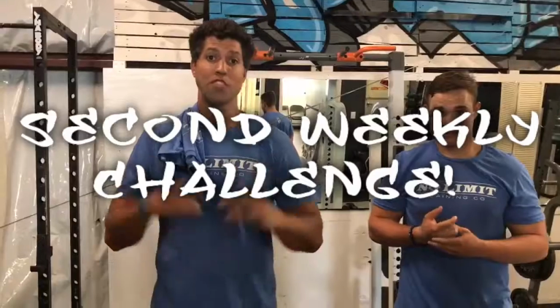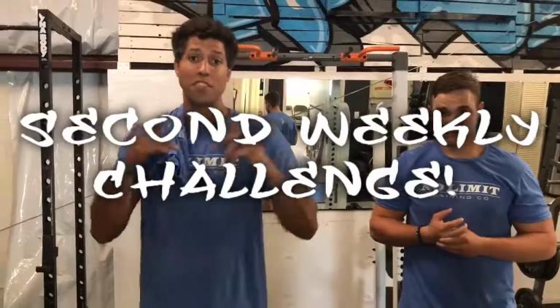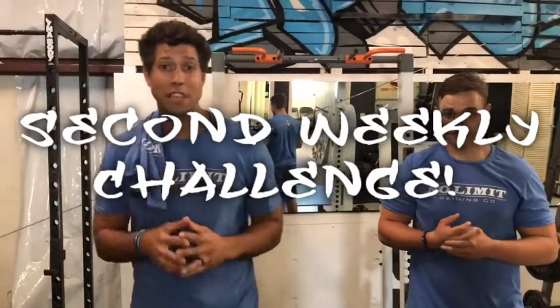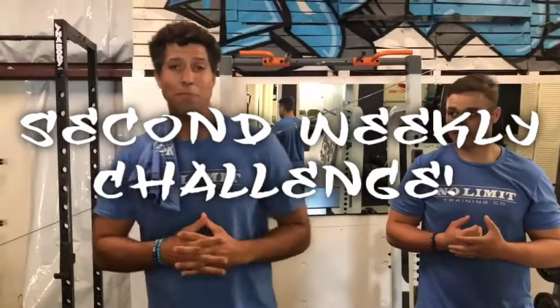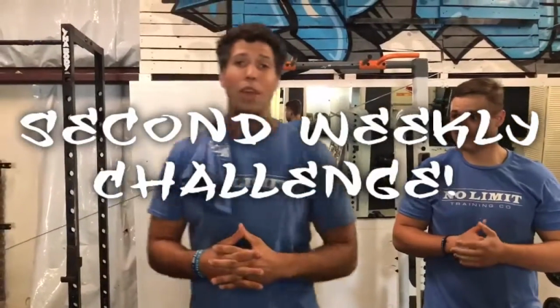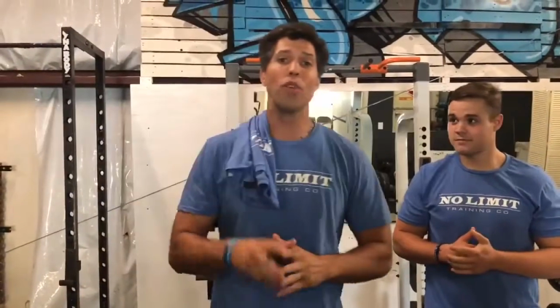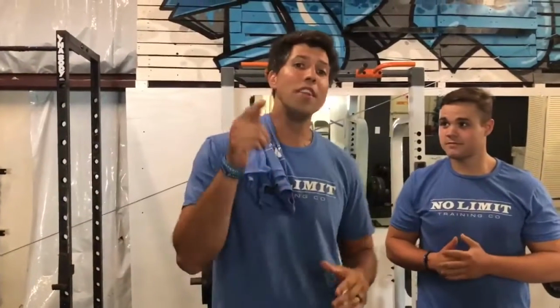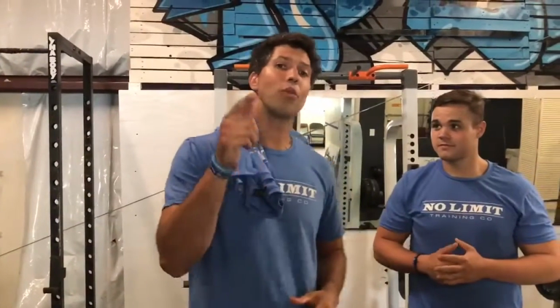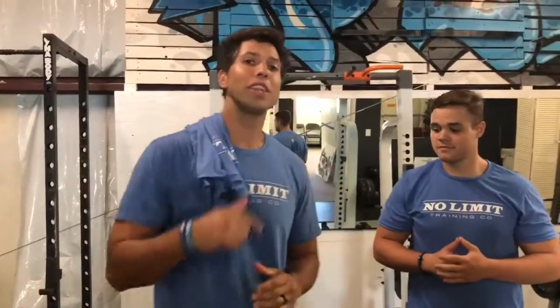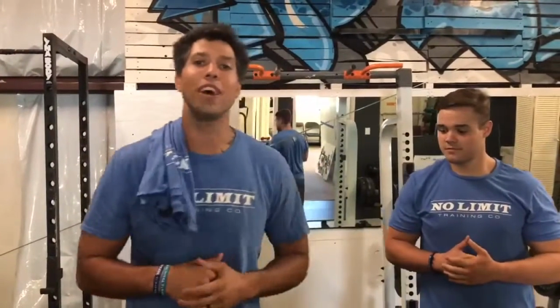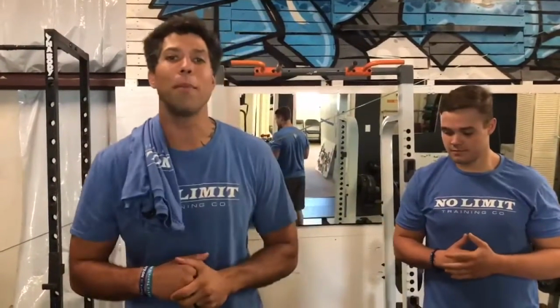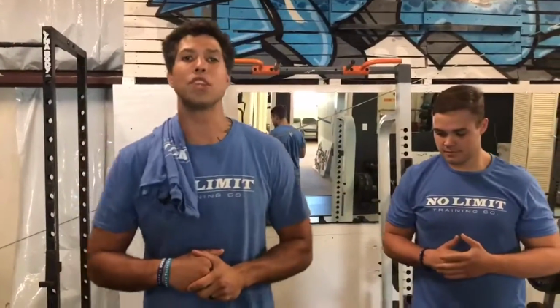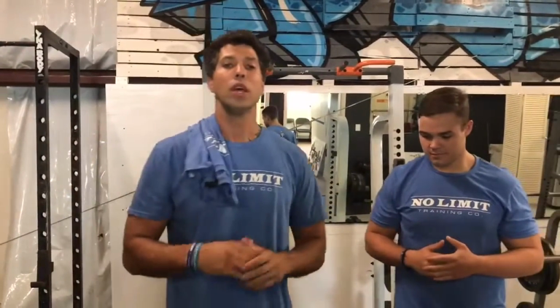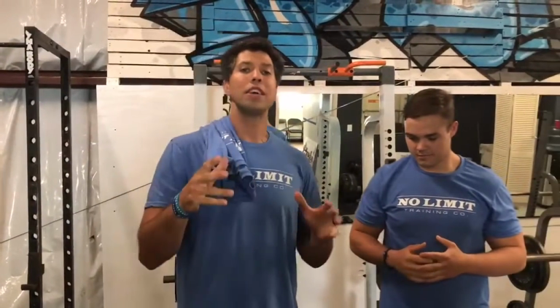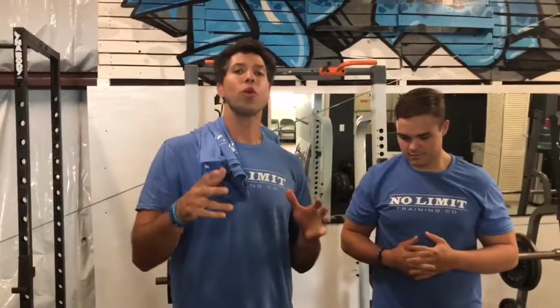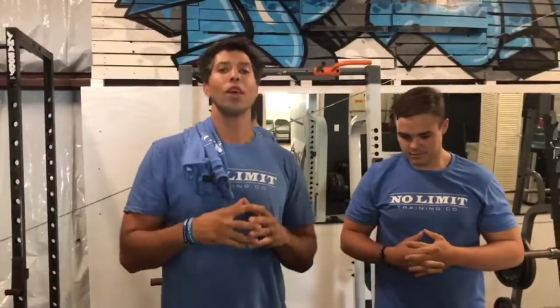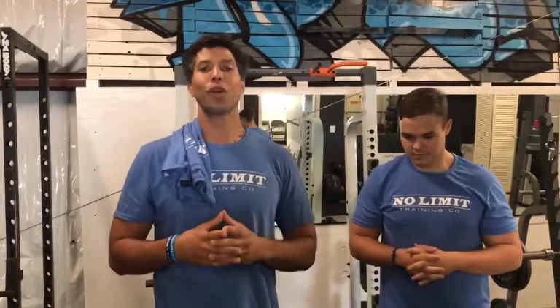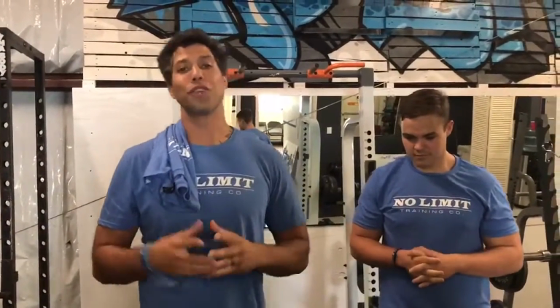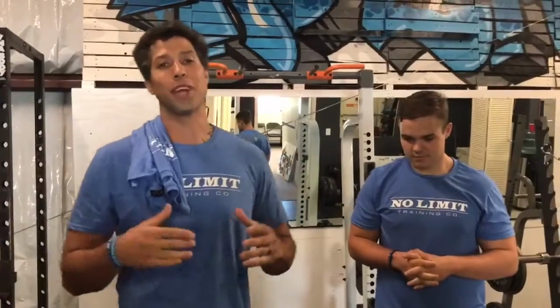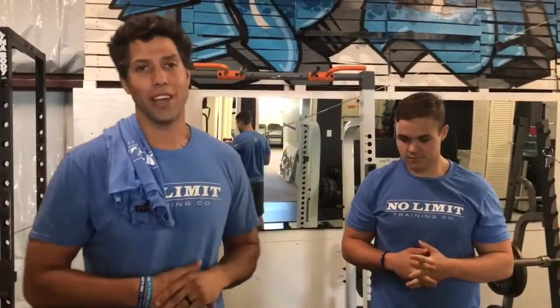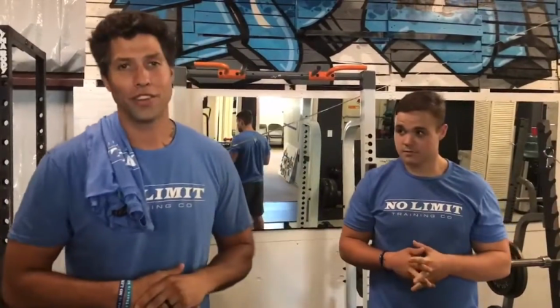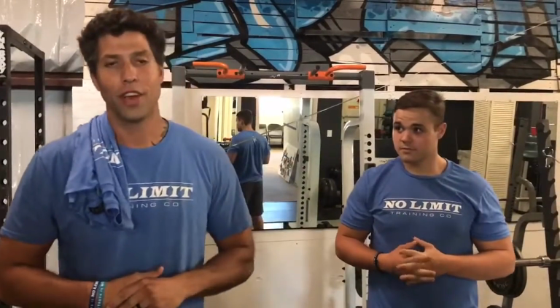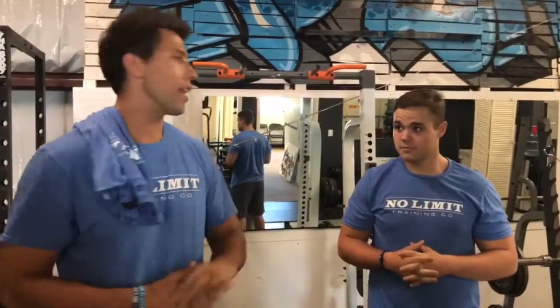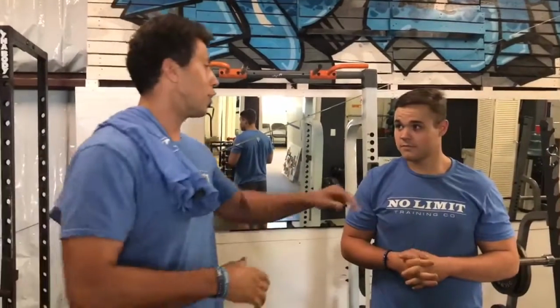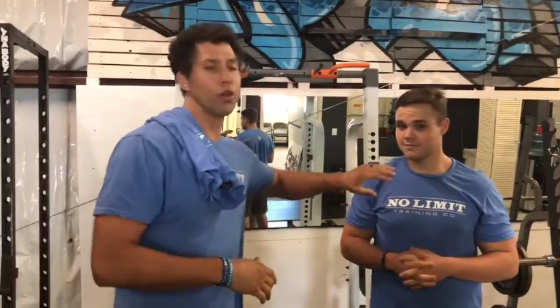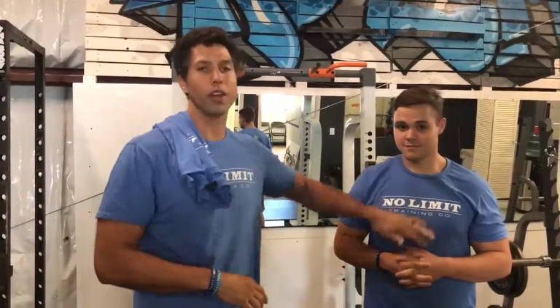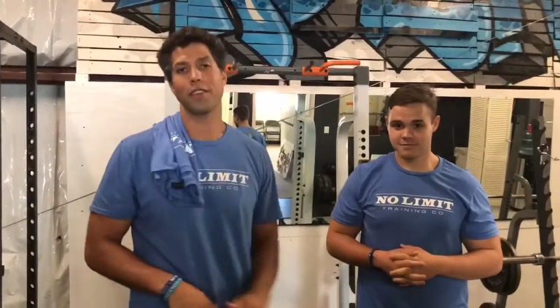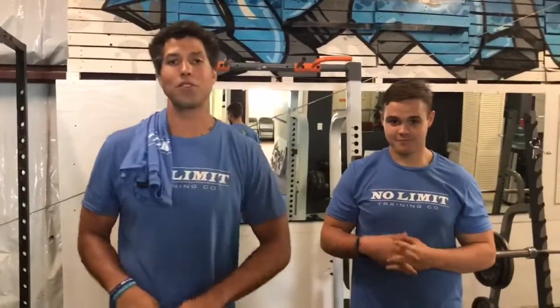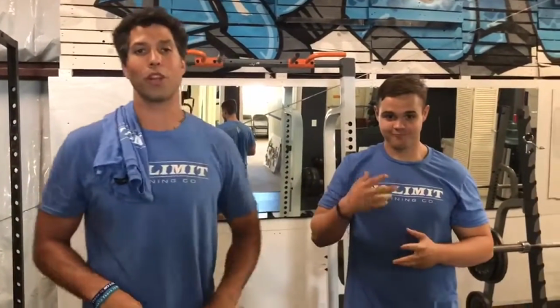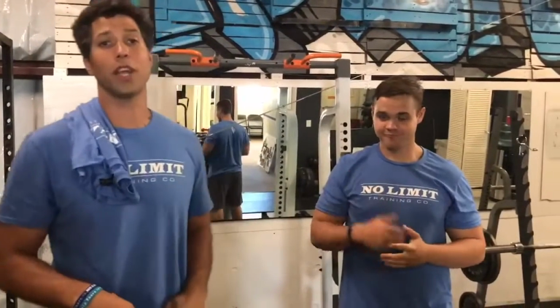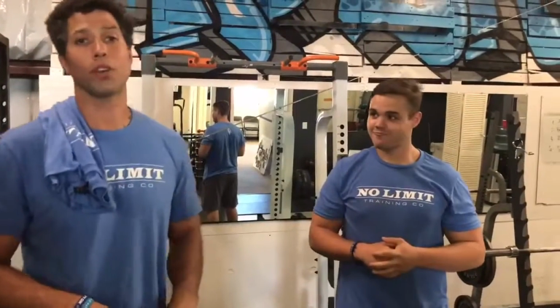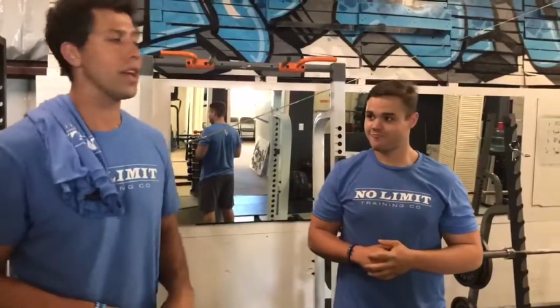What's up? This is Steve Schmidt with another weekly challenge coming at you. This week, we're going to do the chin-up challenge. I got Coach Luke here, going to demonstrate what a chin-up looks like.